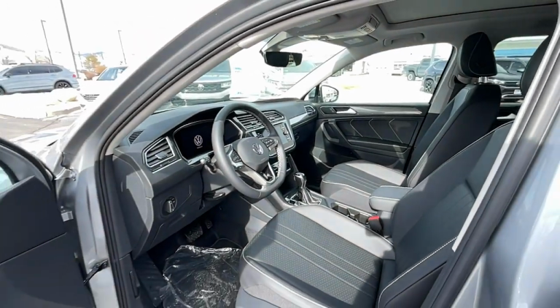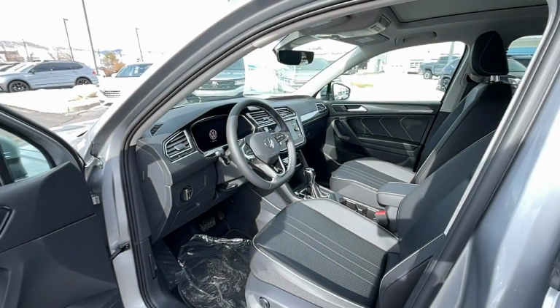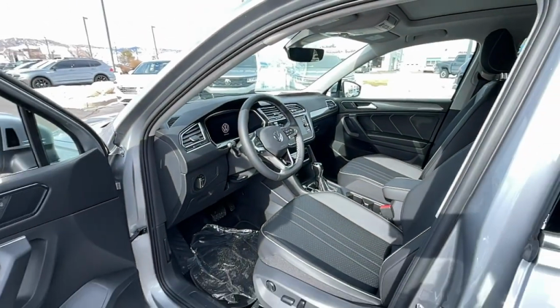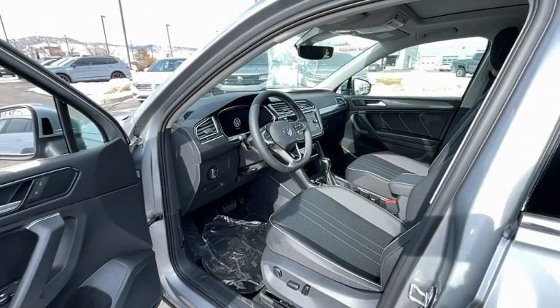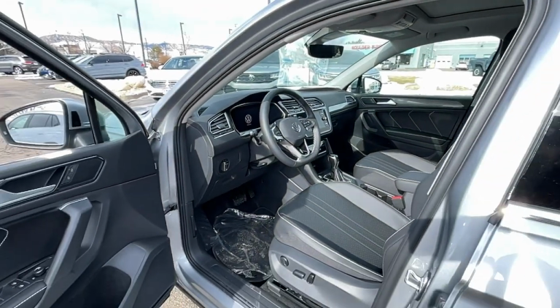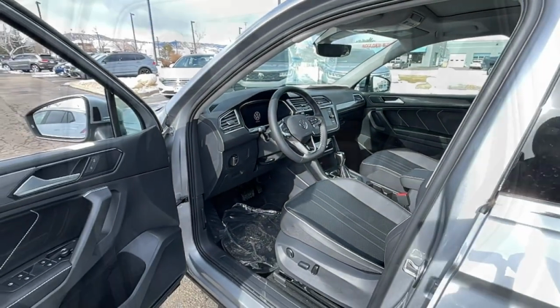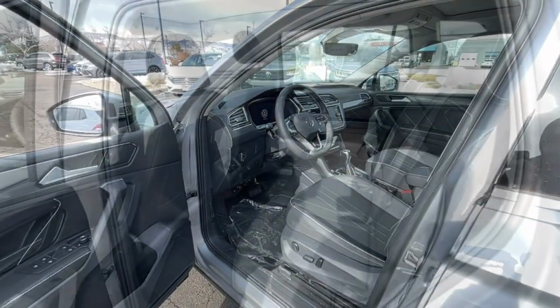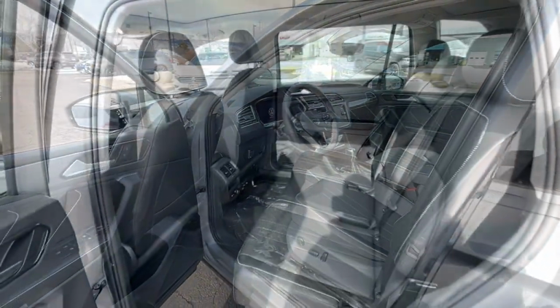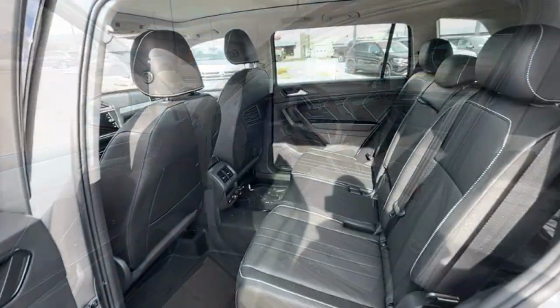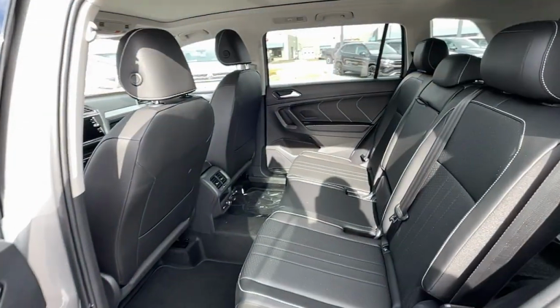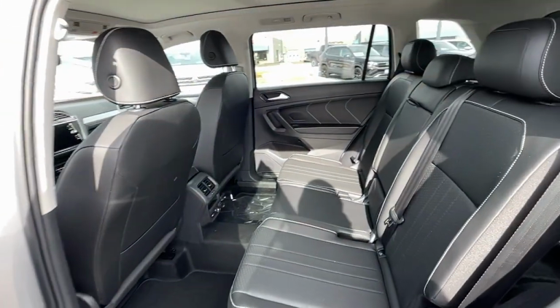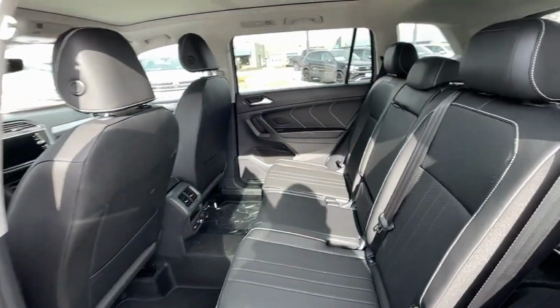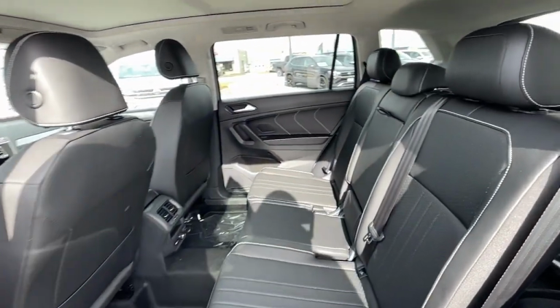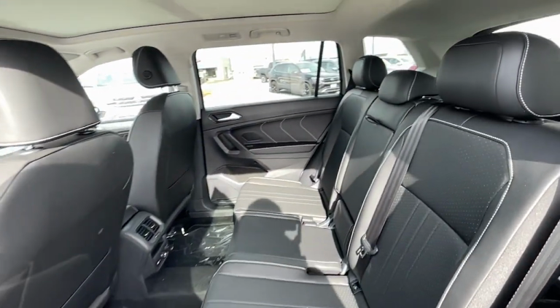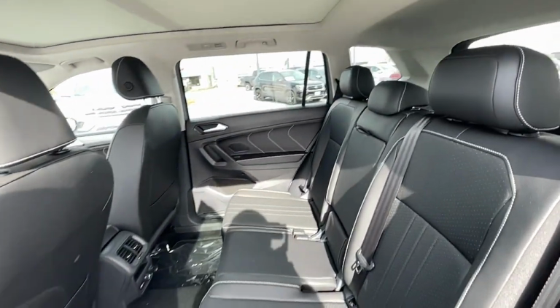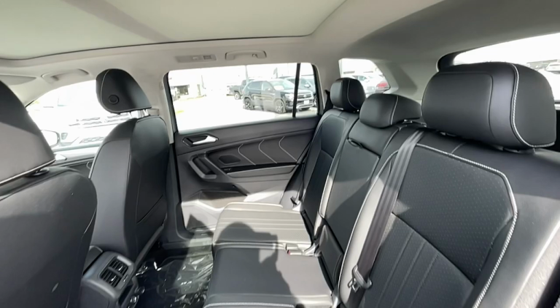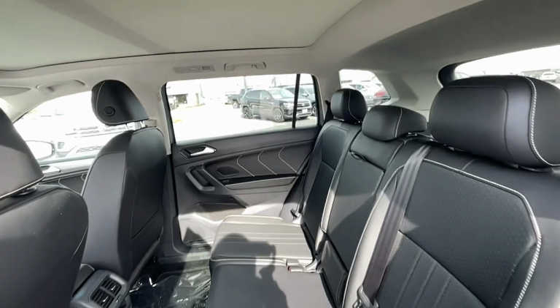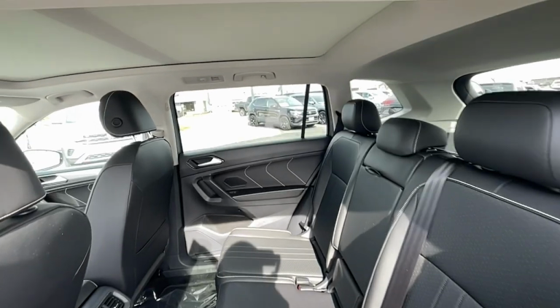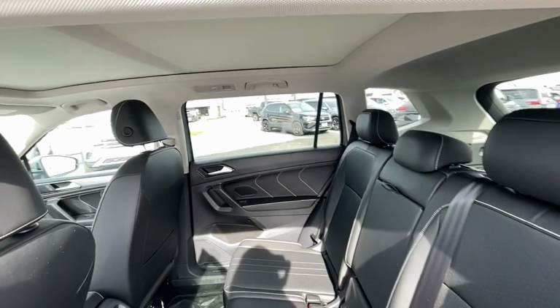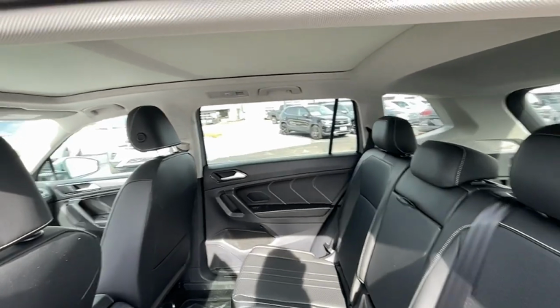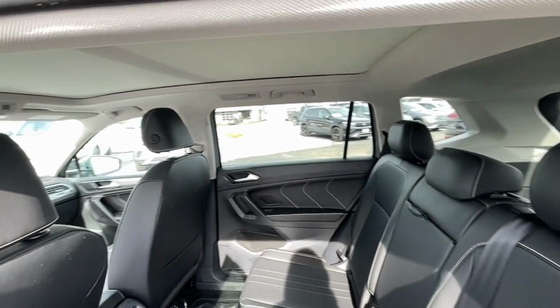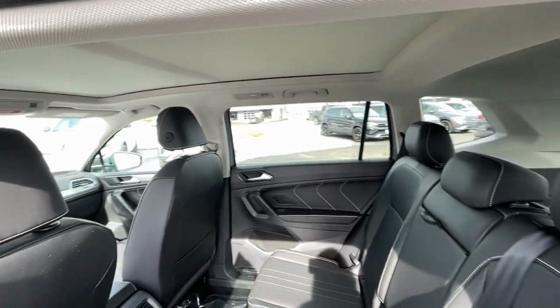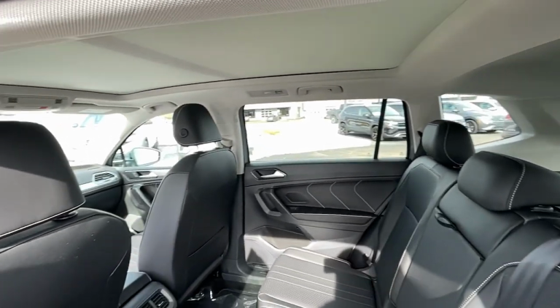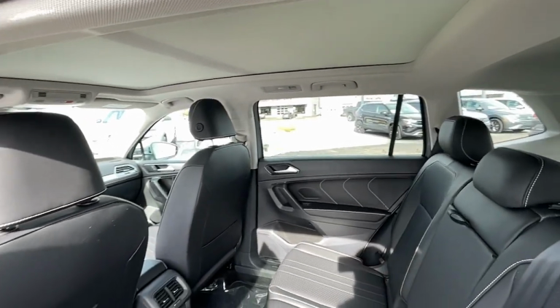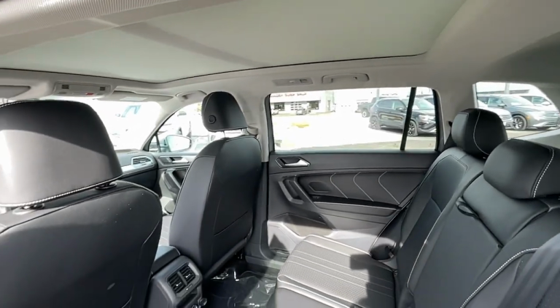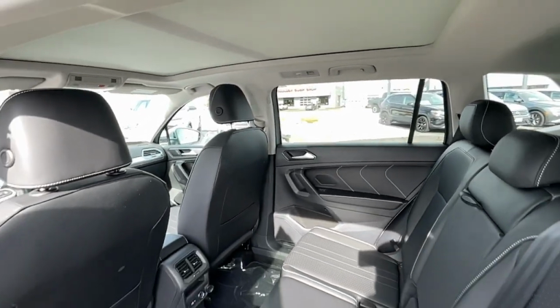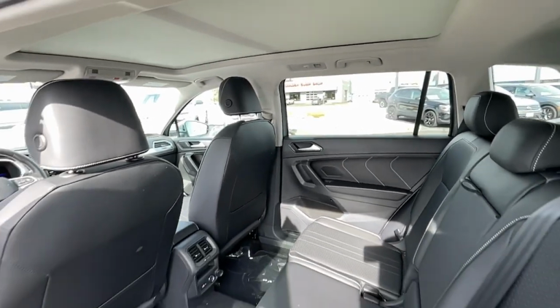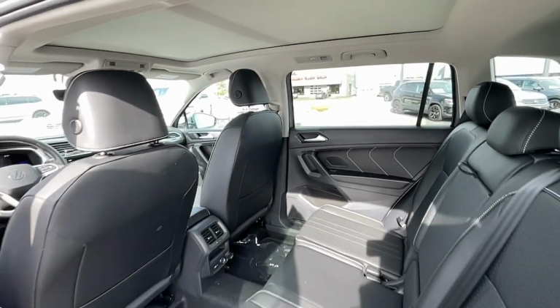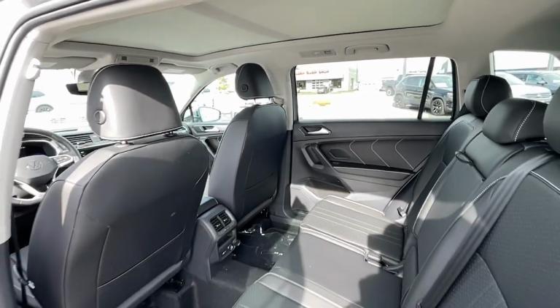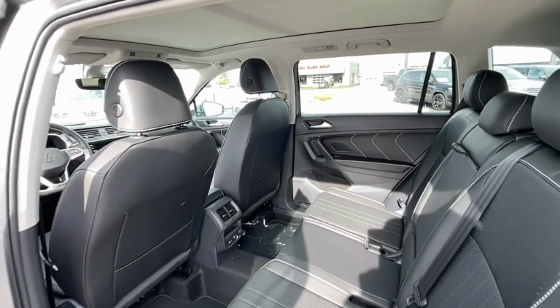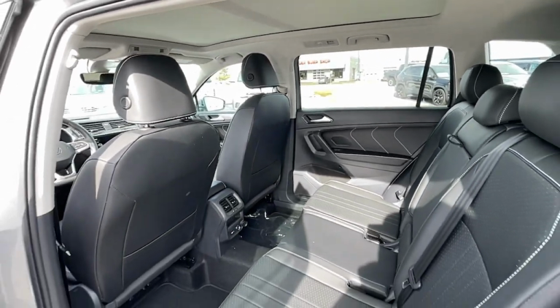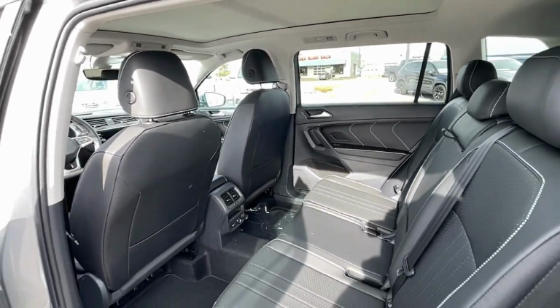Set yourself up for no-stress success in this capable Tiguan. Come in for a fun and easy test drive. Our team will make it the best part of your day.